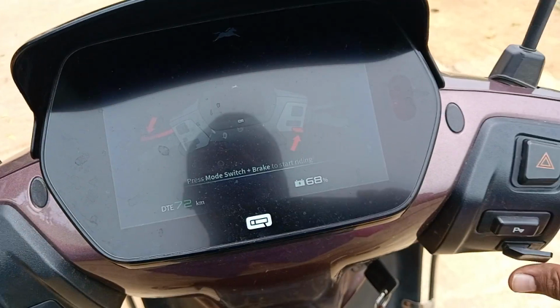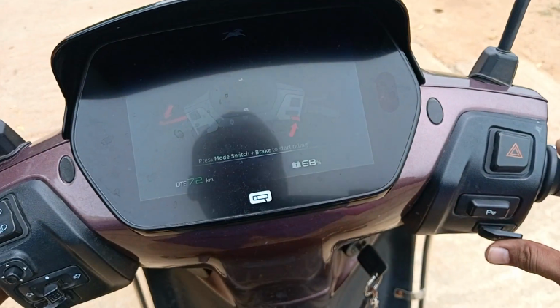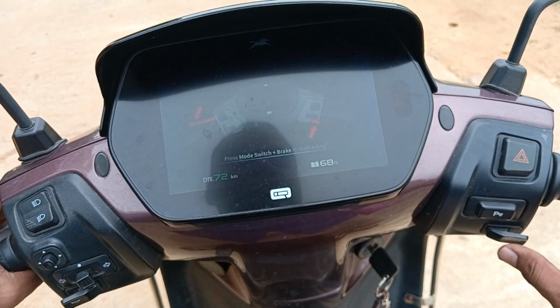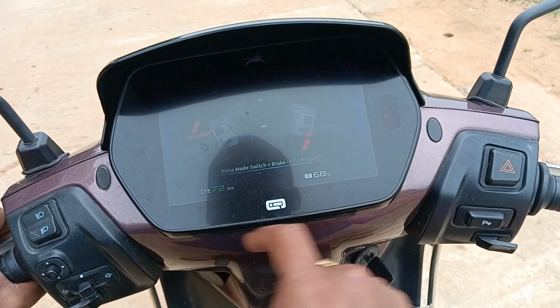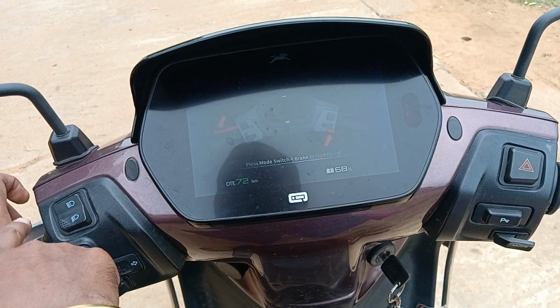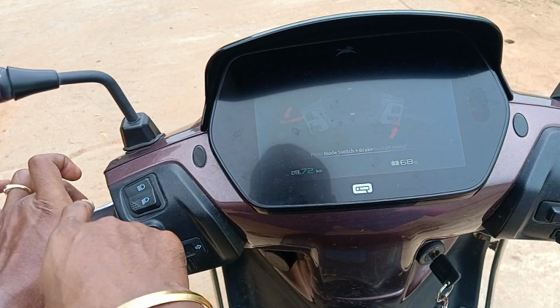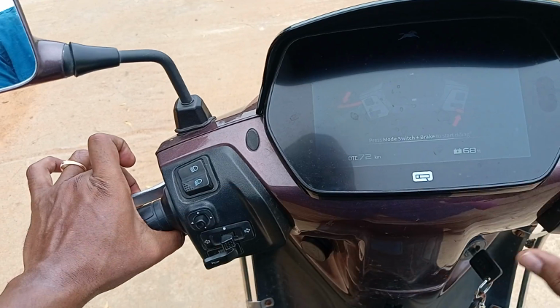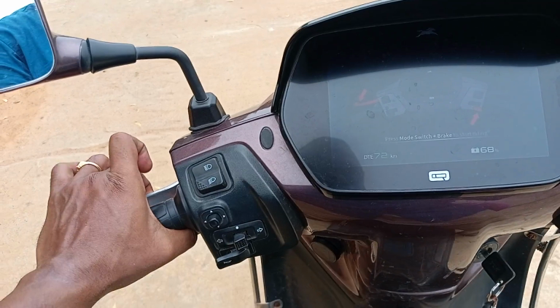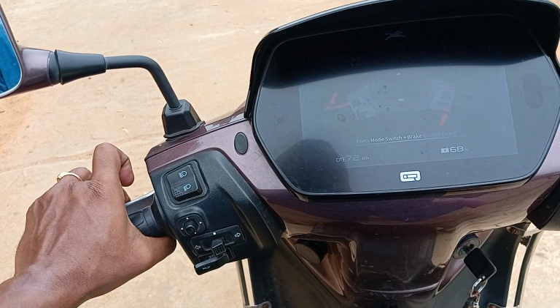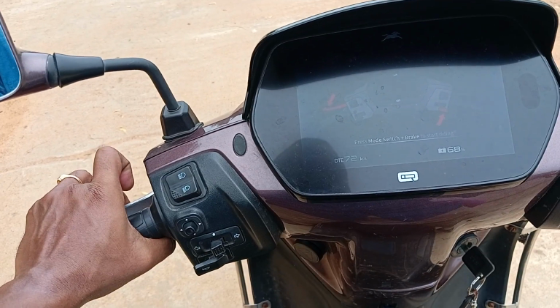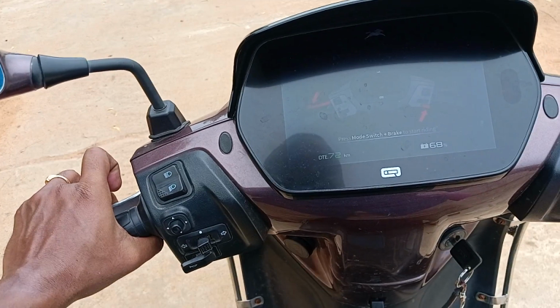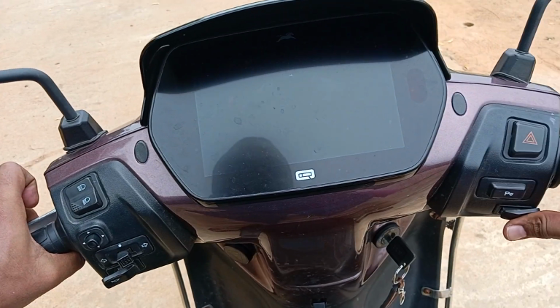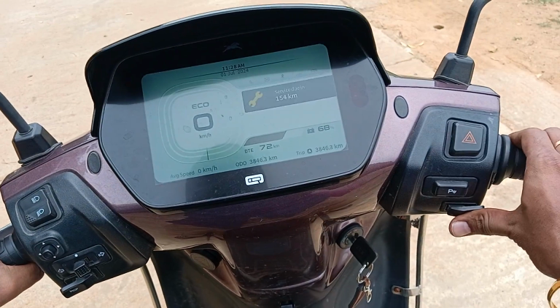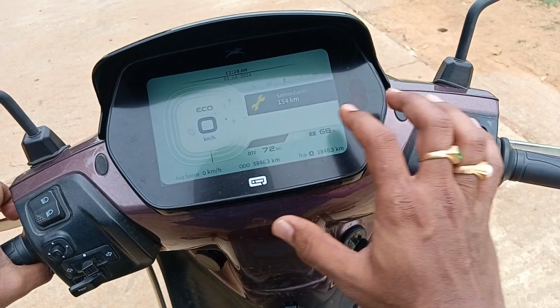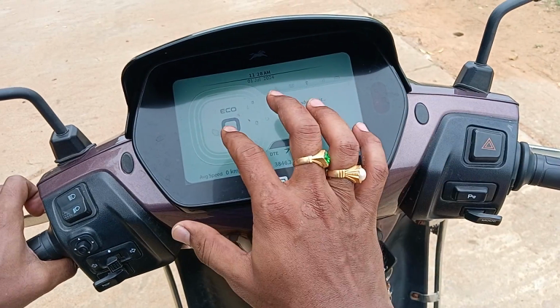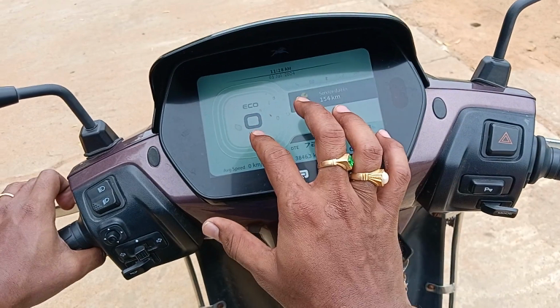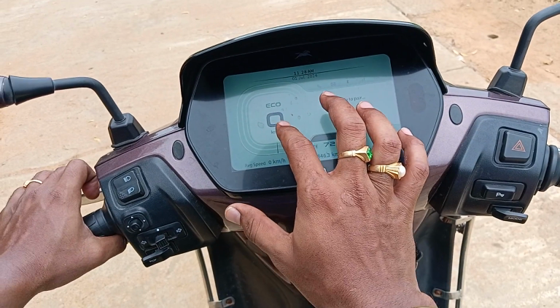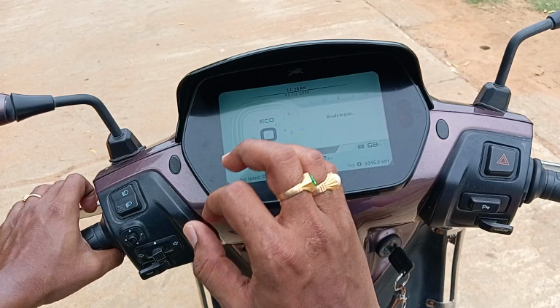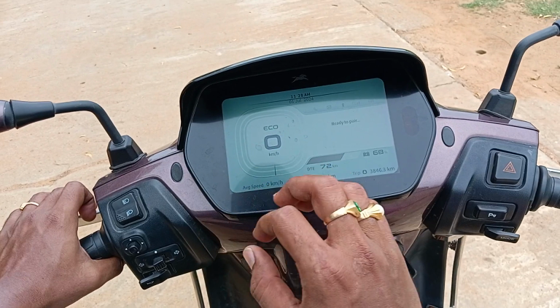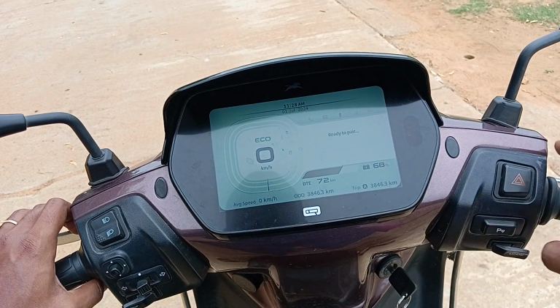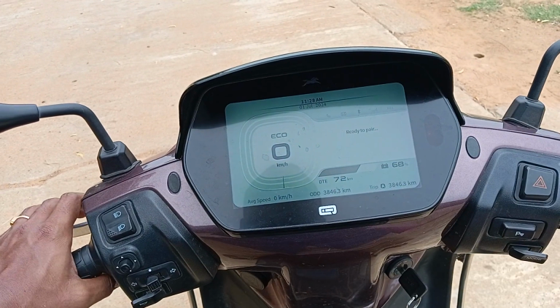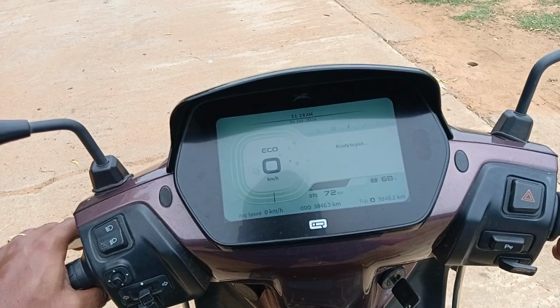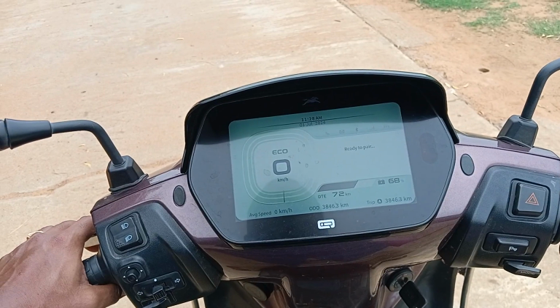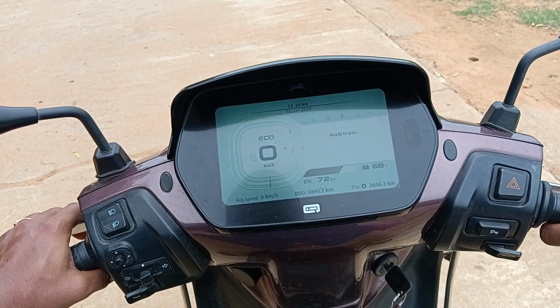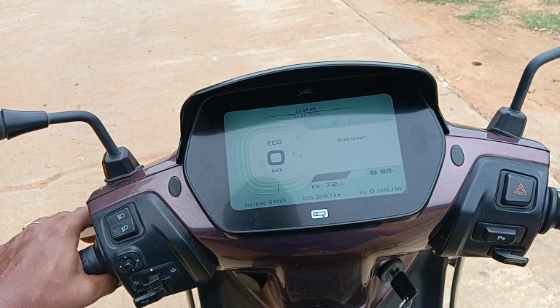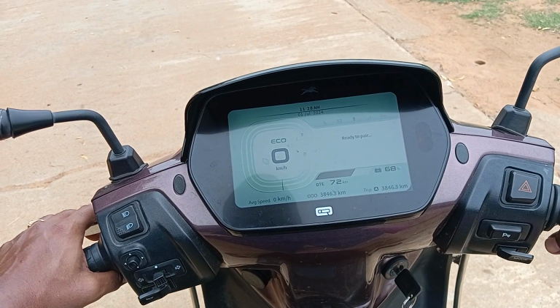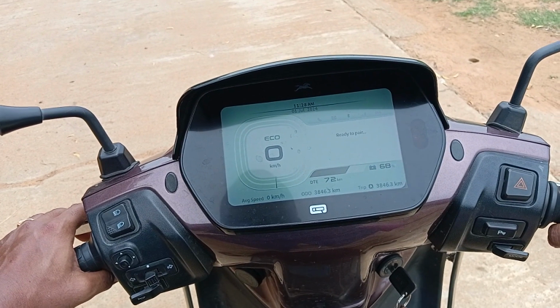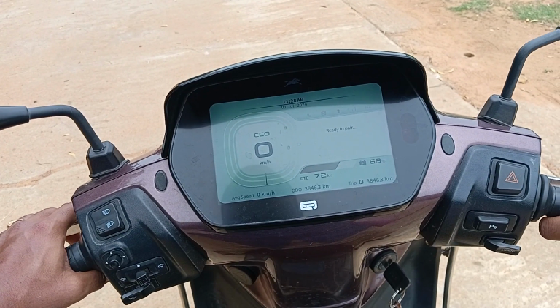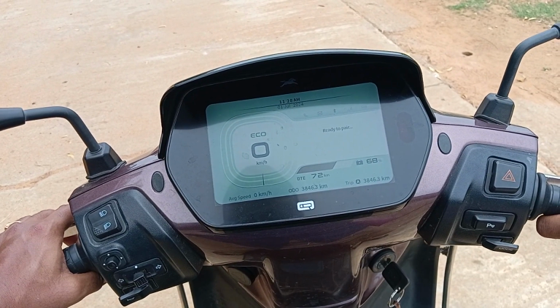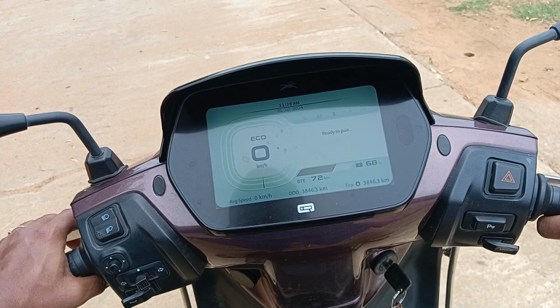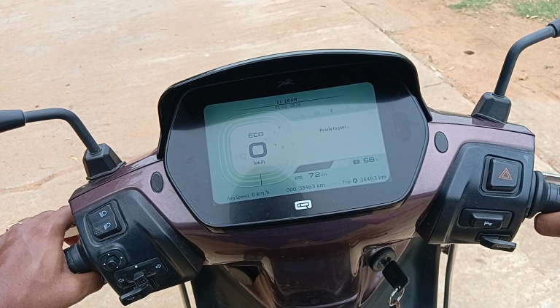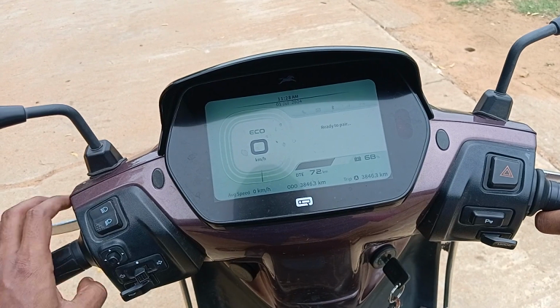Just press the mode button and the brake simultaneously — this is the mode button and this is the brake. Press both at the same time and it puts you into Echo mode. Now just use the toggle switch and try to drive.